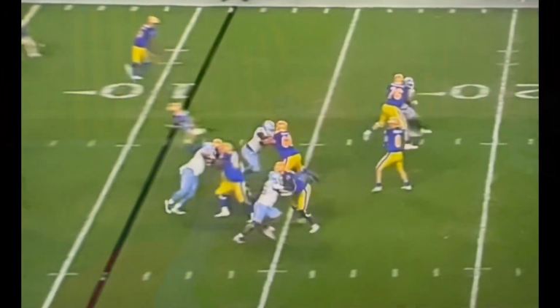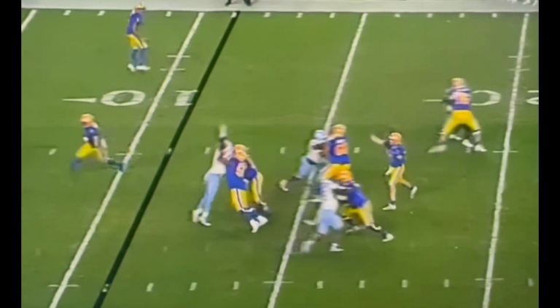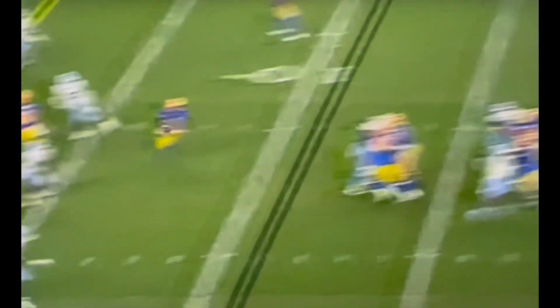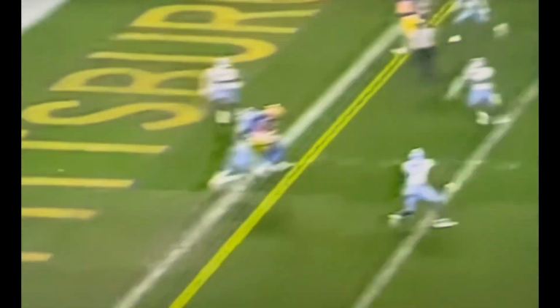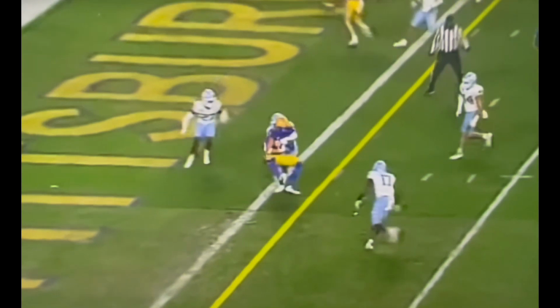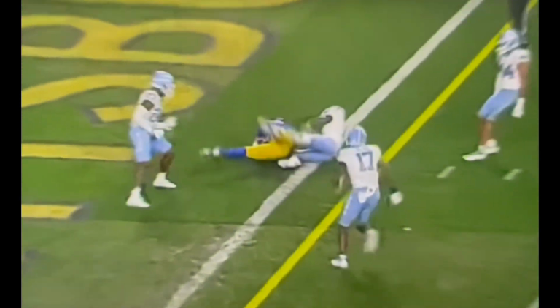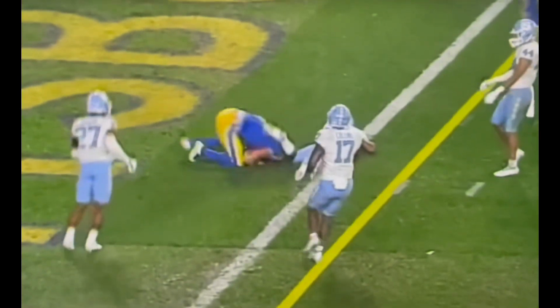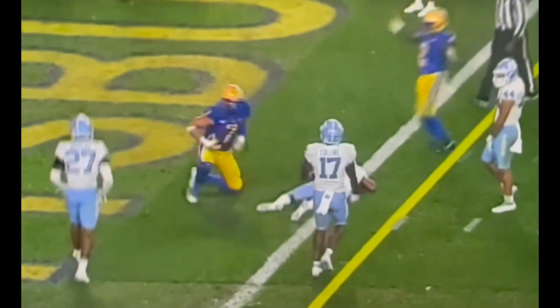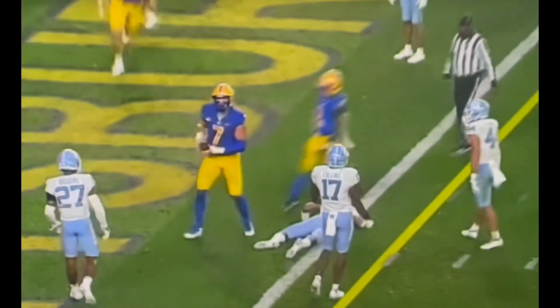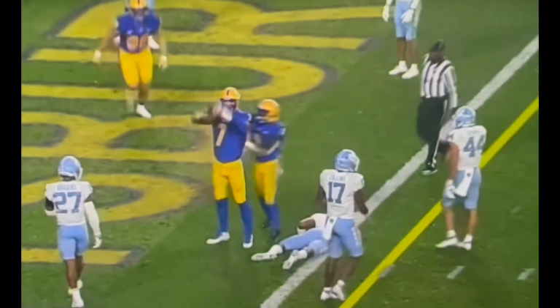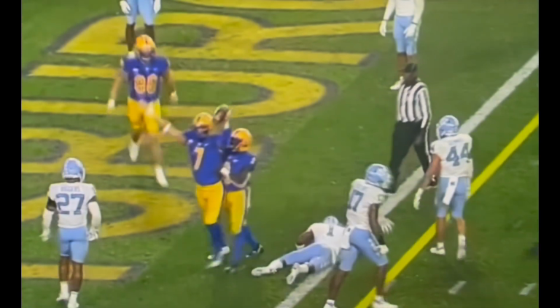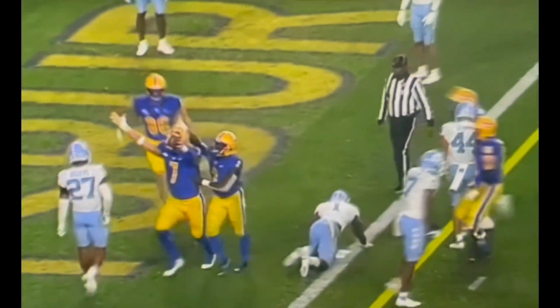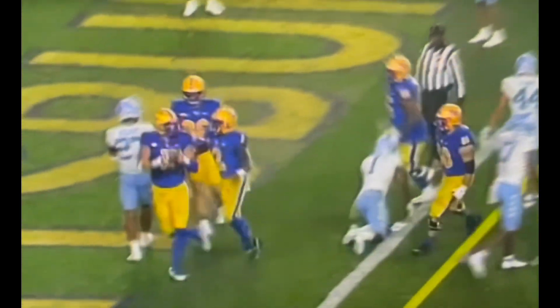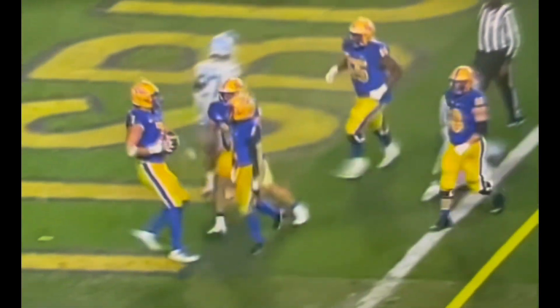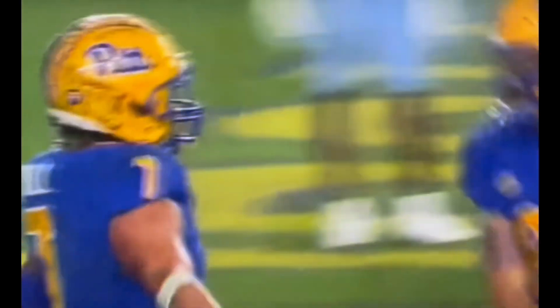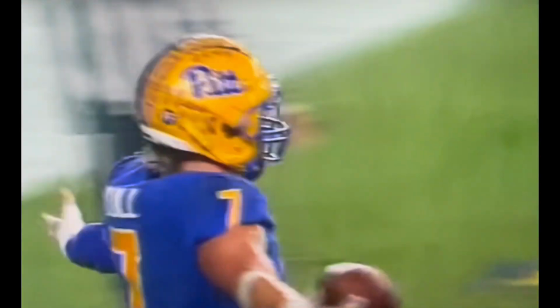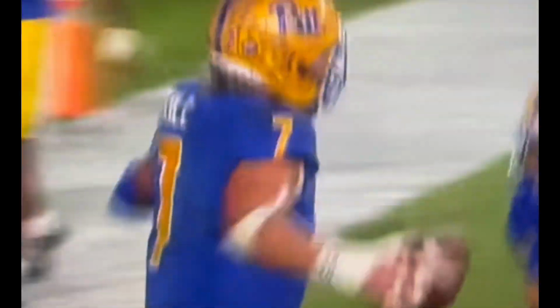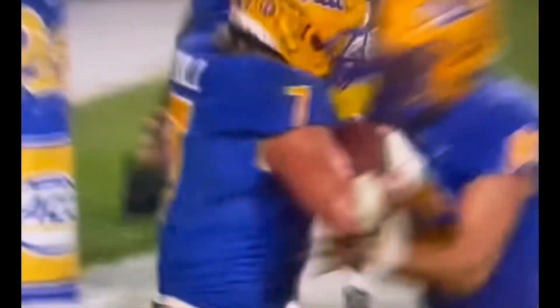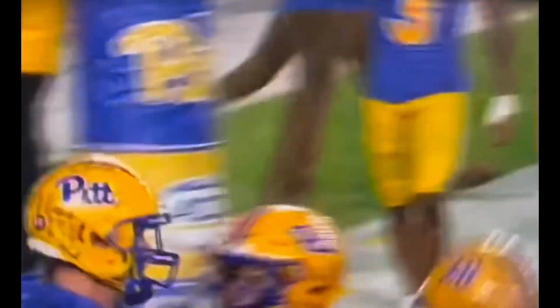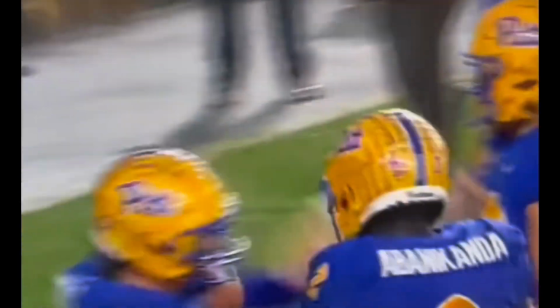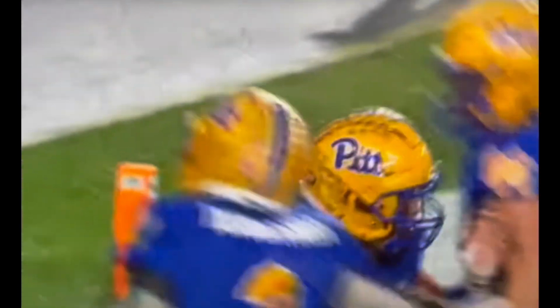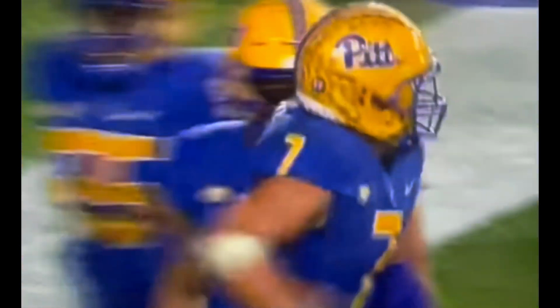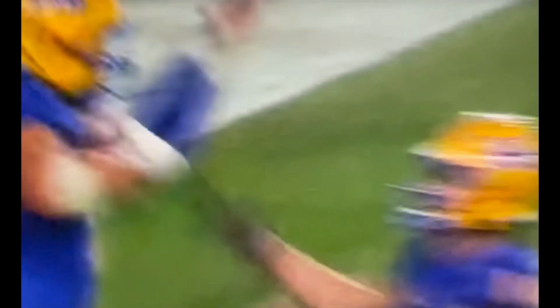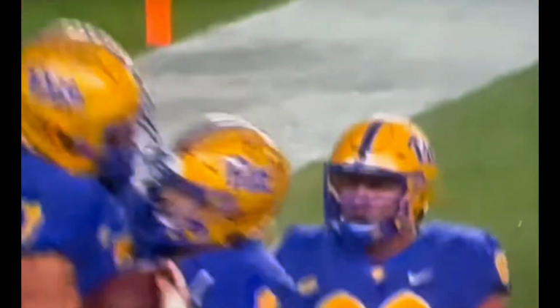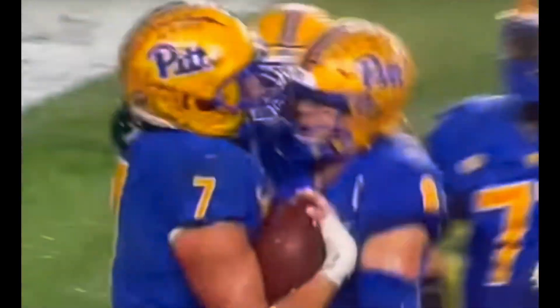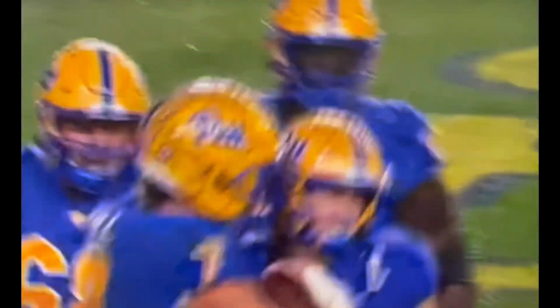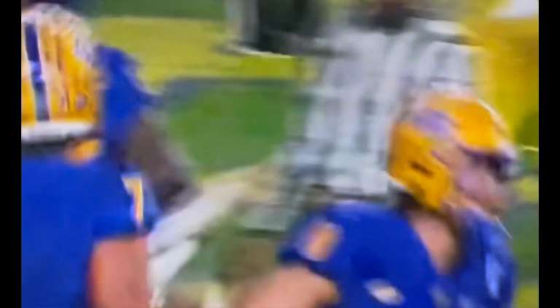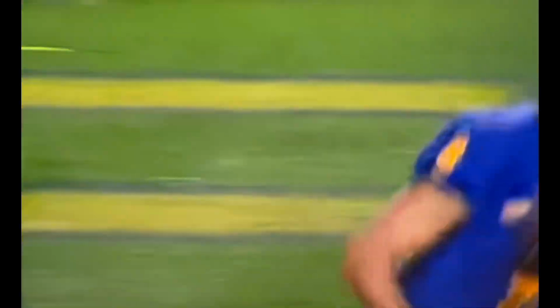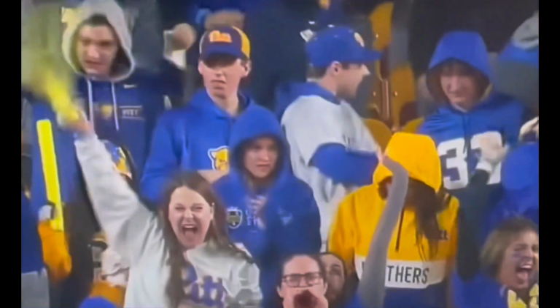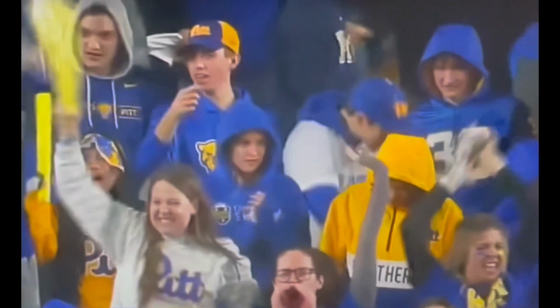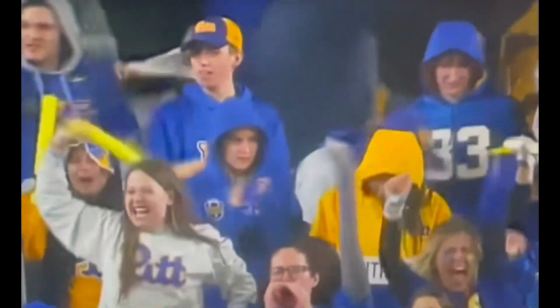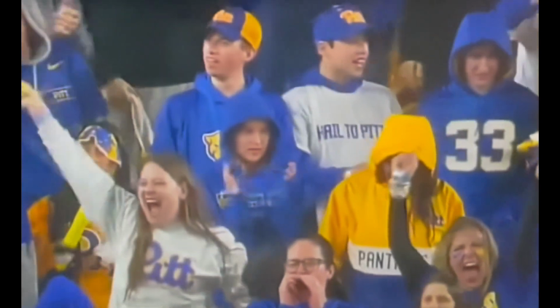Pickett throws, end zone, Kroll. Touchdown, Pittsburgh. The big tight end, Lucas Kroll, in the rain, comes down with it.